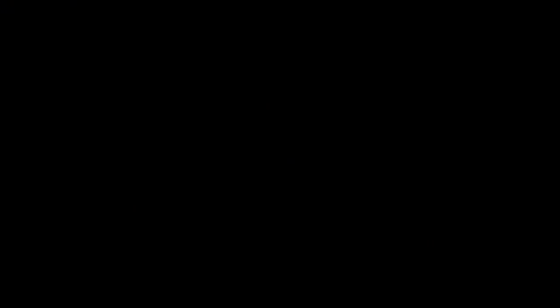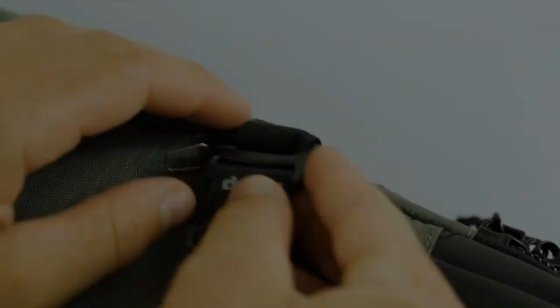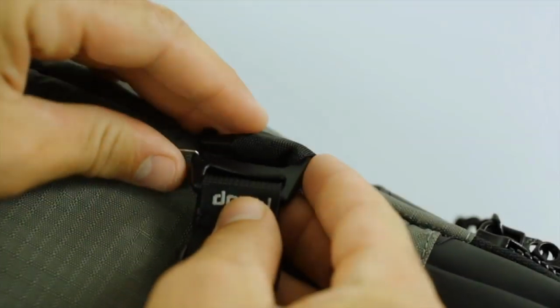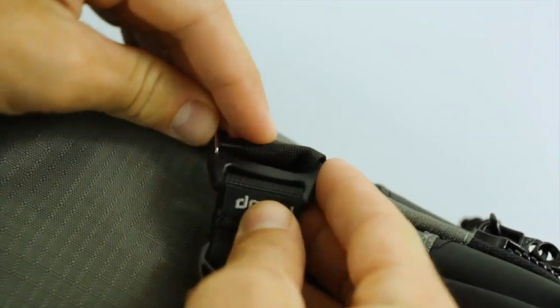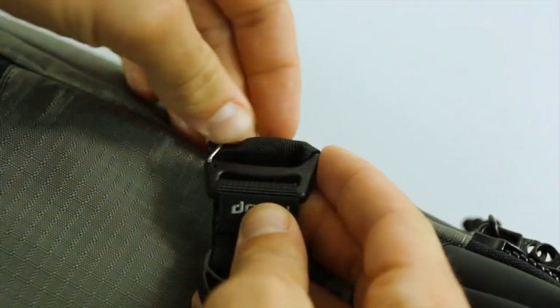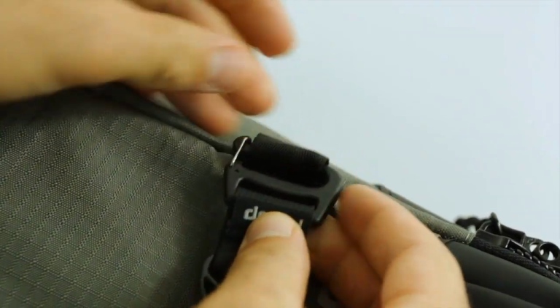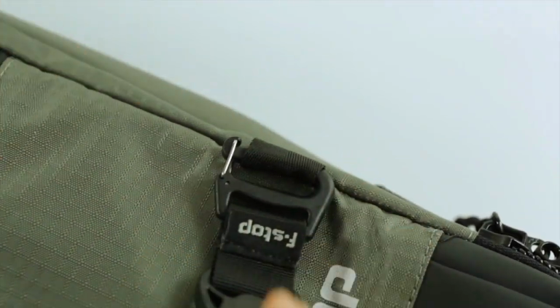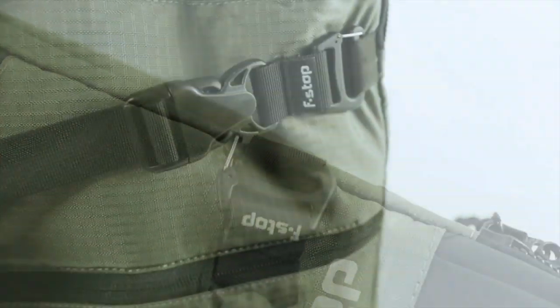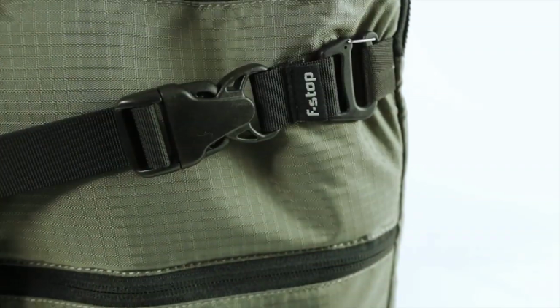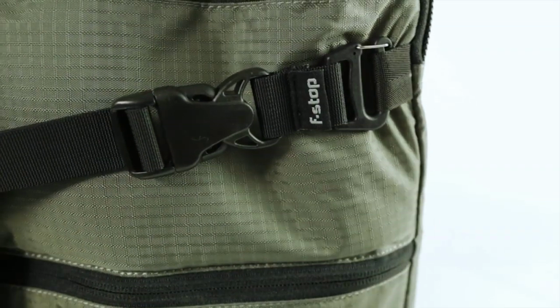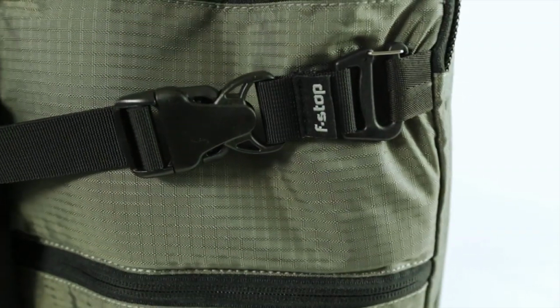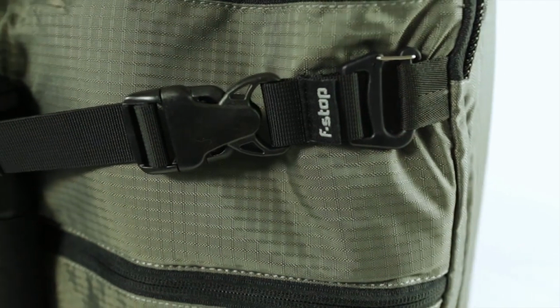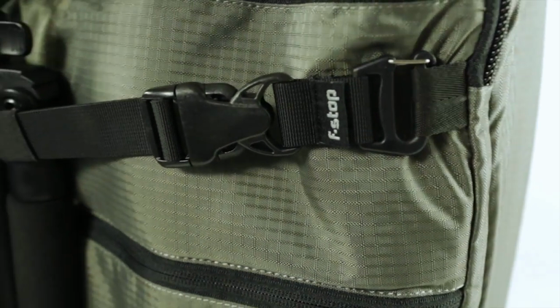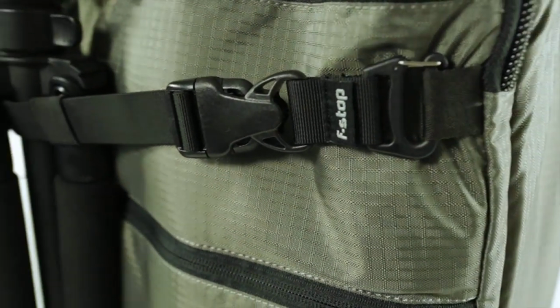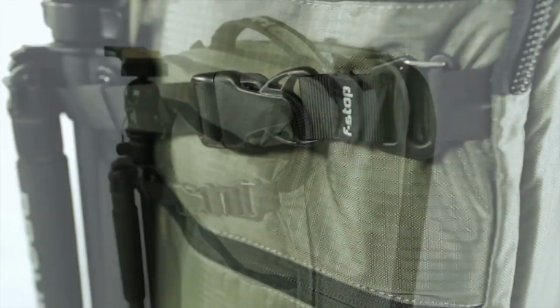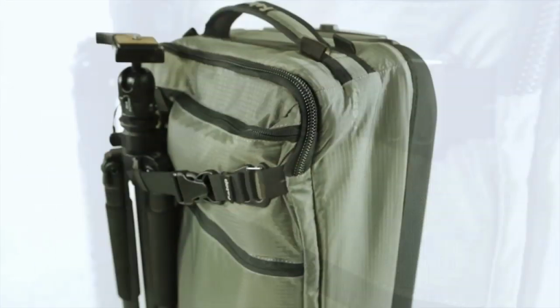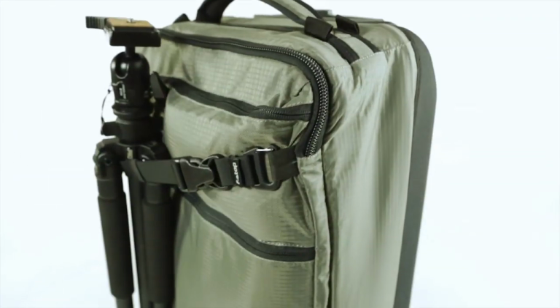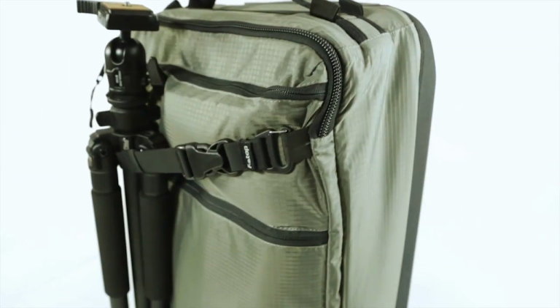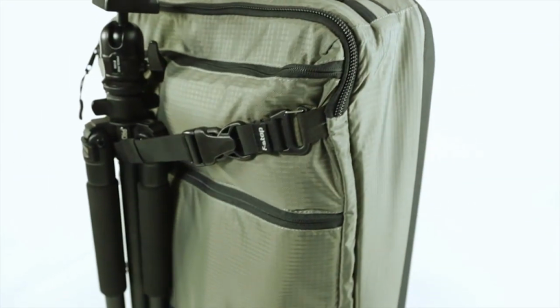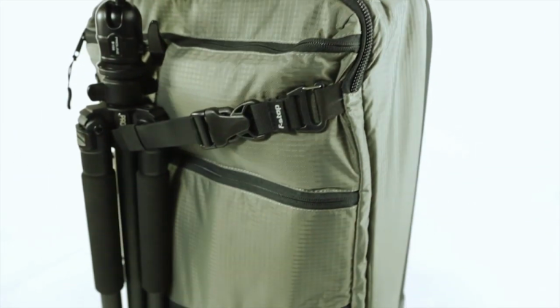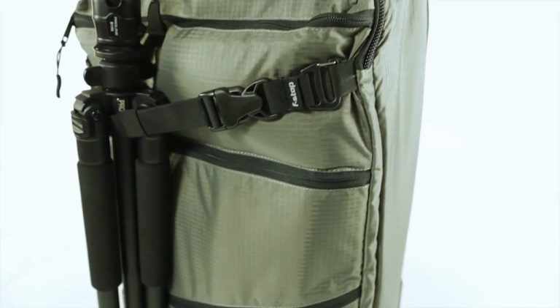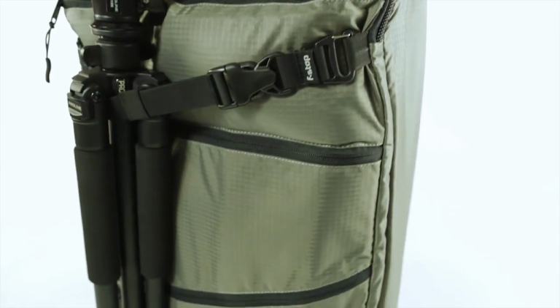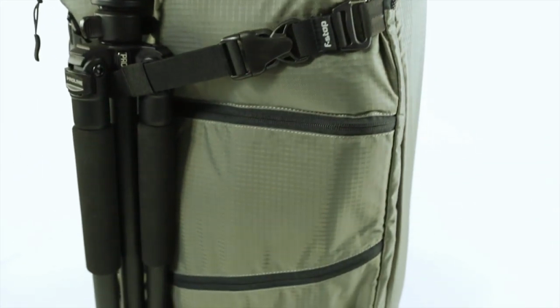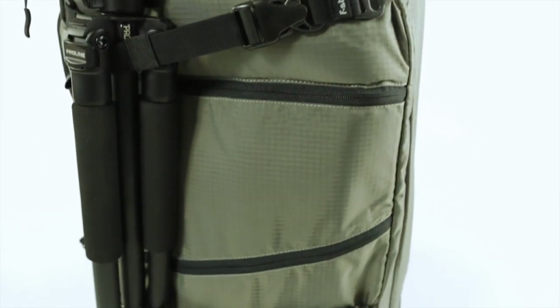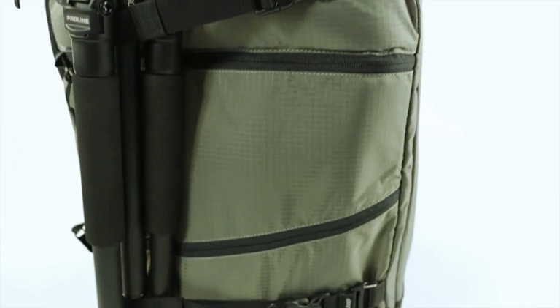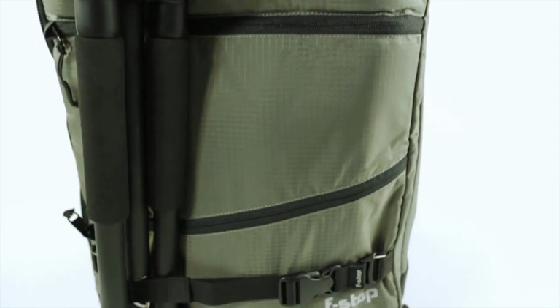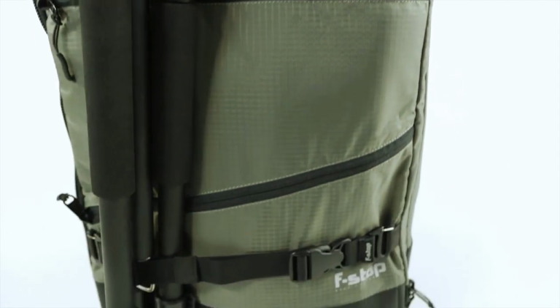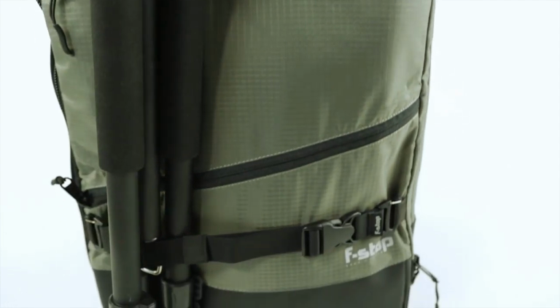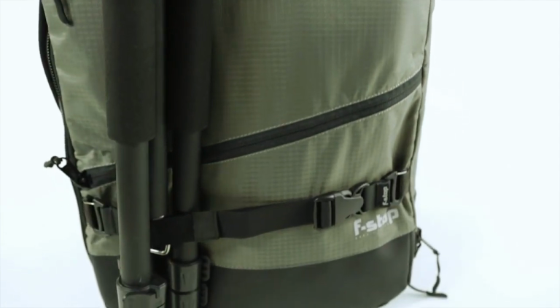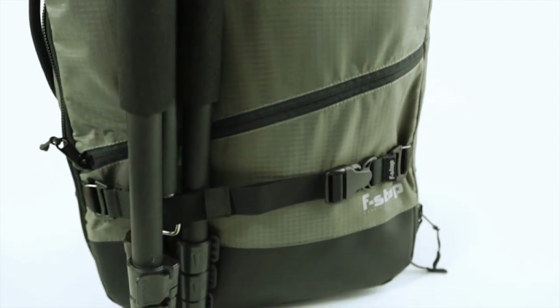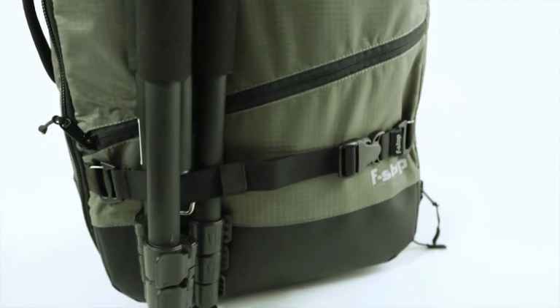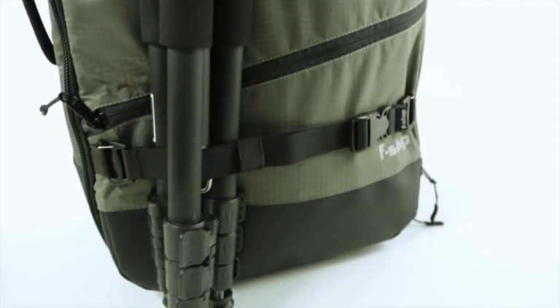Like all Mountain Series packs, the Lightroom utilizes our exclusive gatekeeper attachment system and is equipped with loops around the bag for added expandability. They can be used to compress the Lightroom or attach items like tripods and other gear.